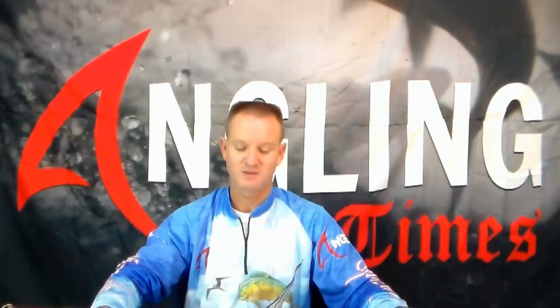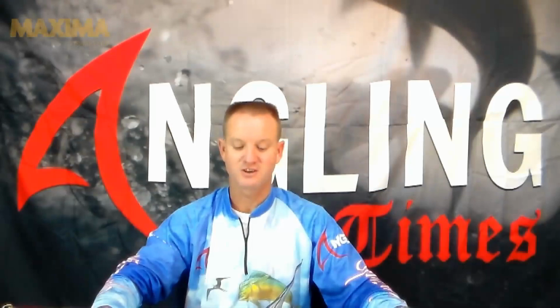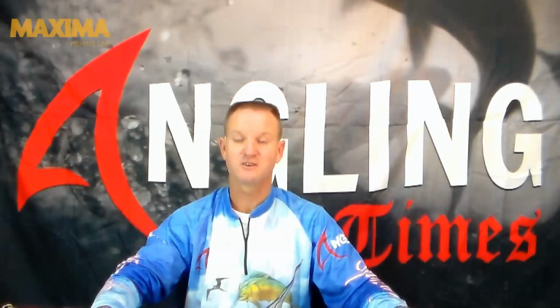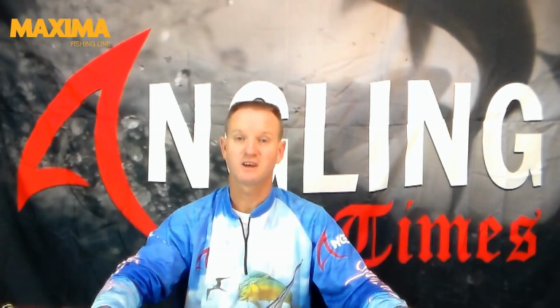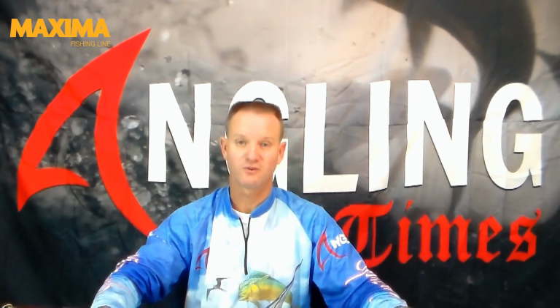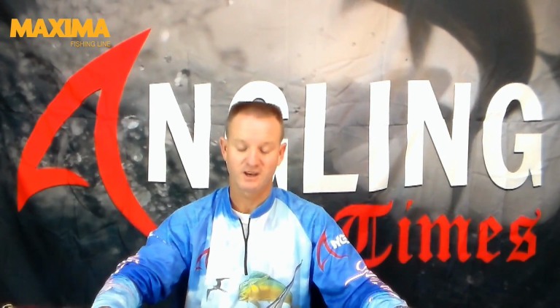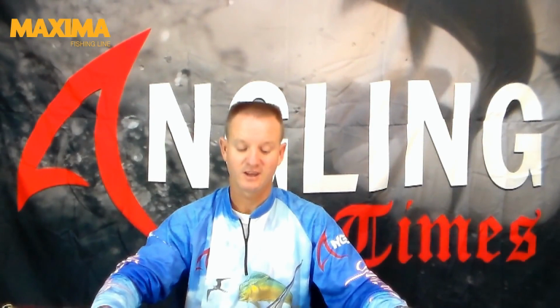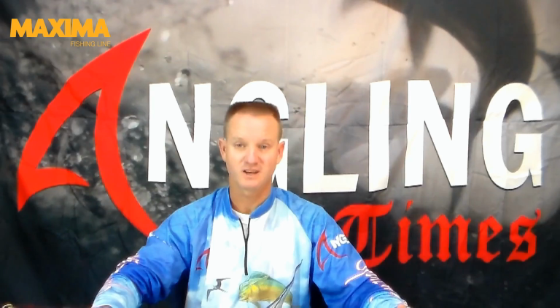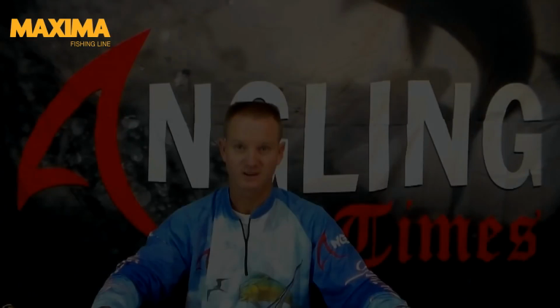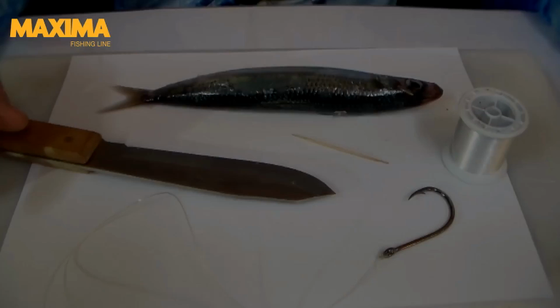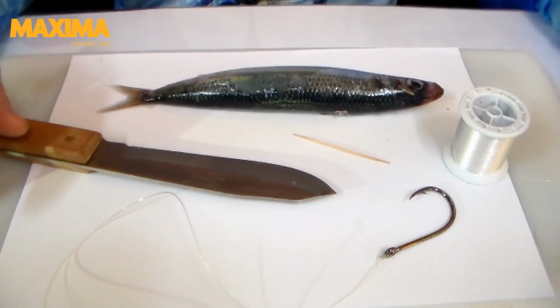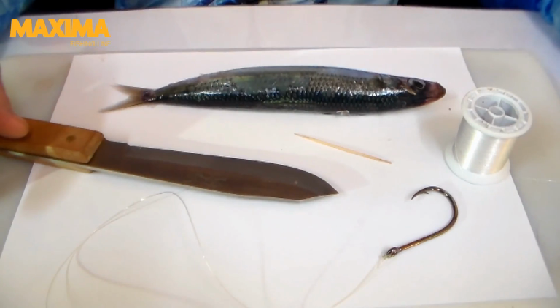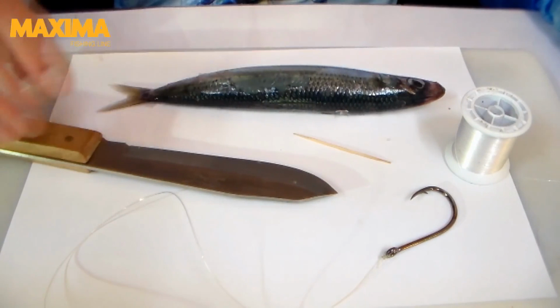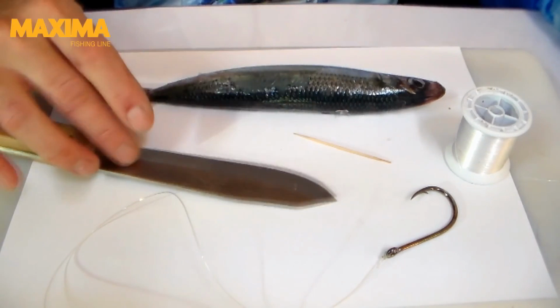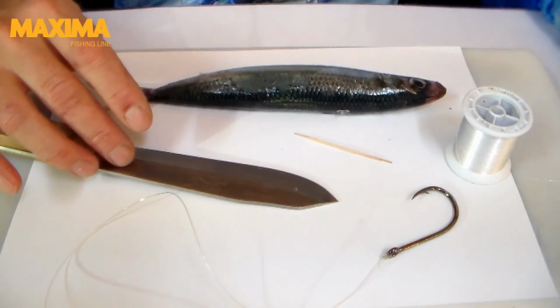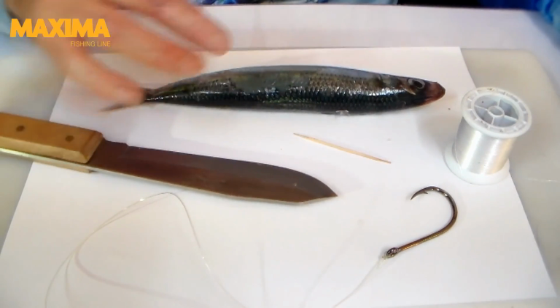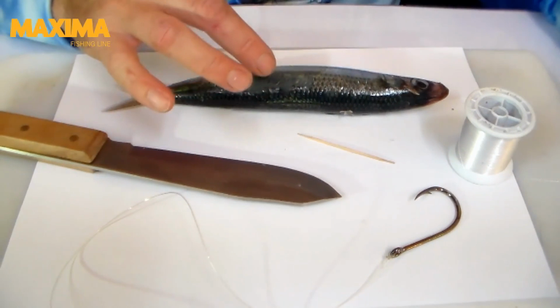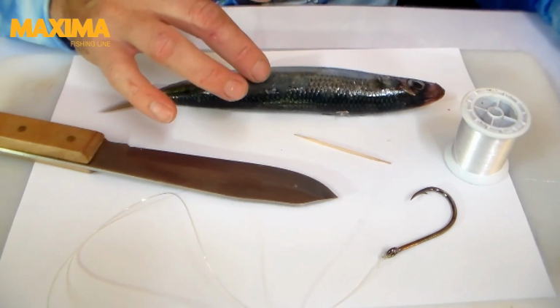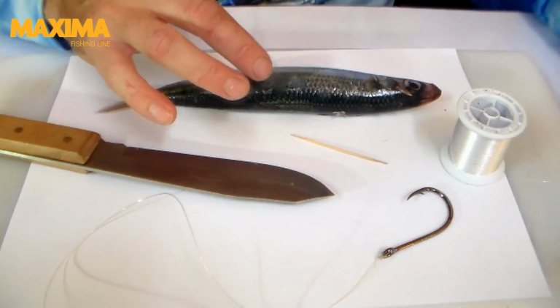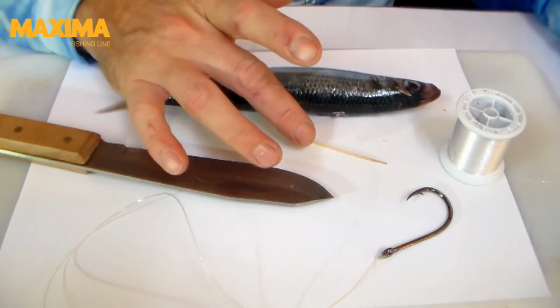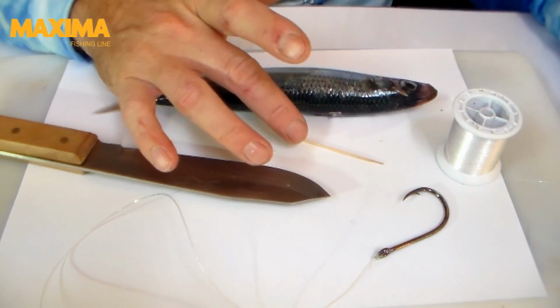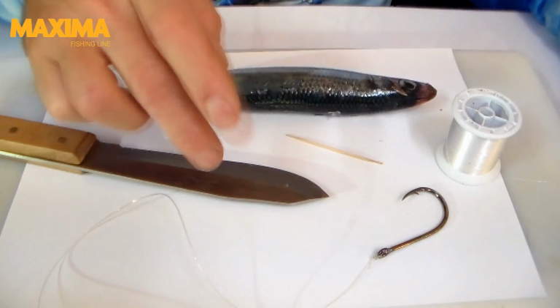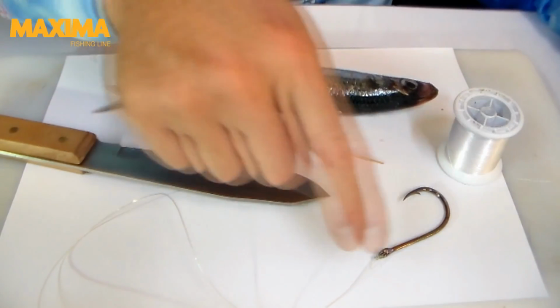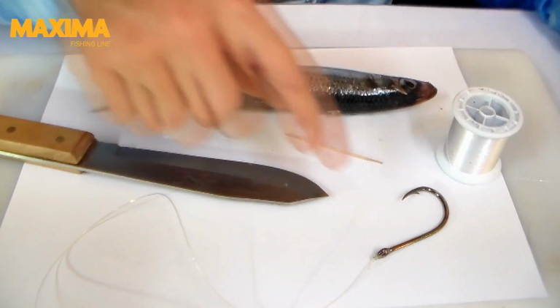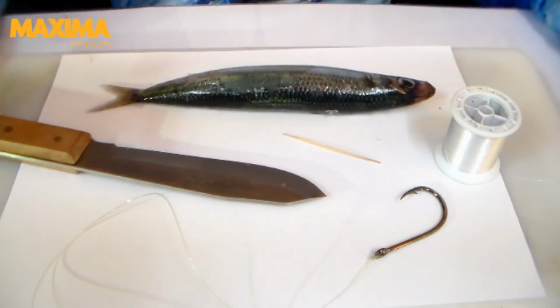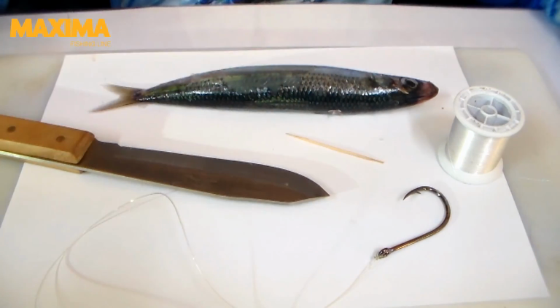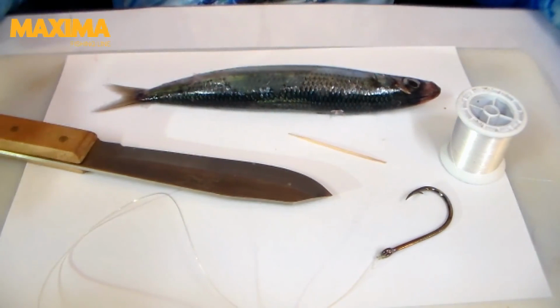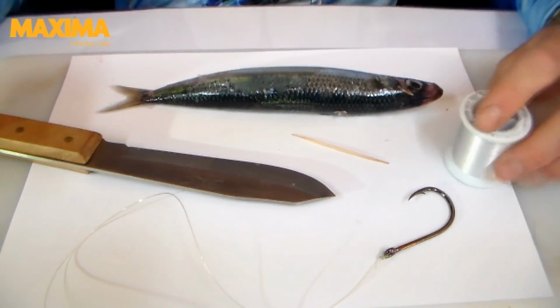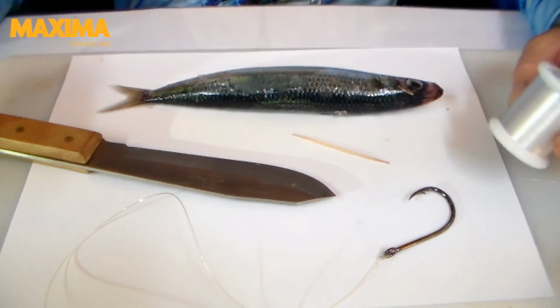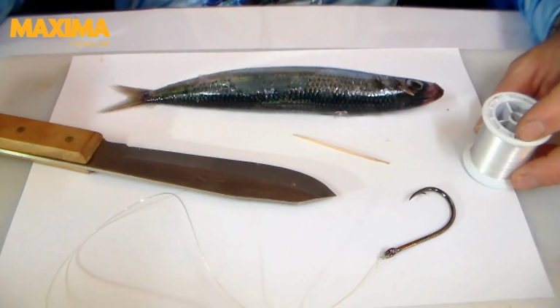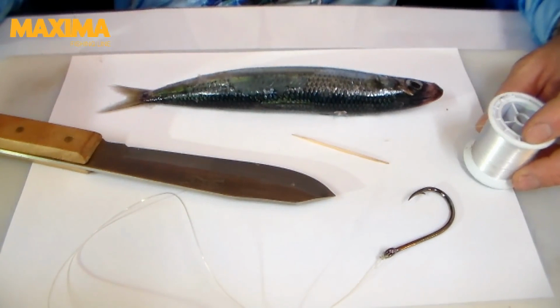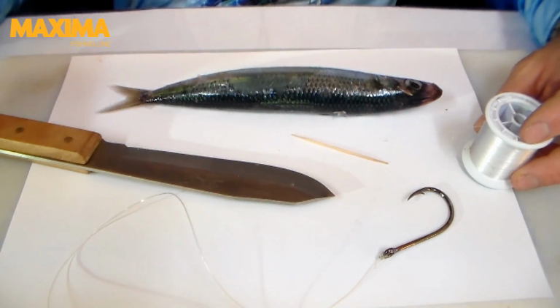I'm going to show you how to rig a red eye inside out. For this demonstration you basically need a sharp knife, a red eye sardine, a toothpick, about a 9-0 hook, and some latex cotton.